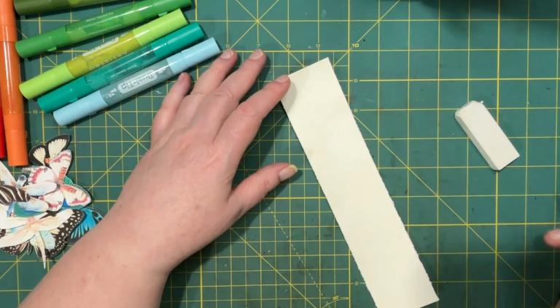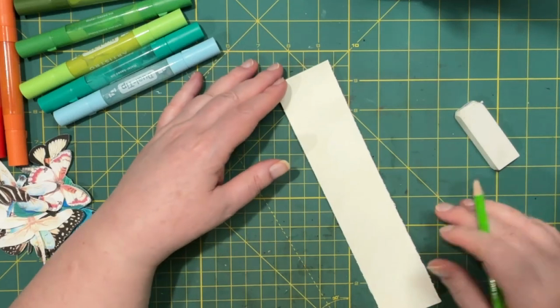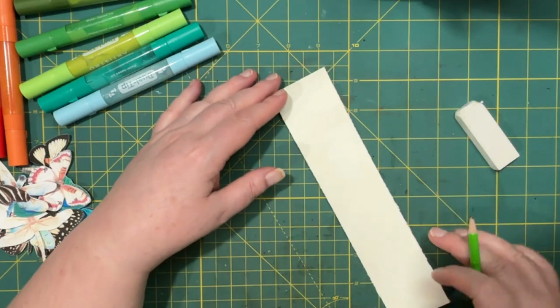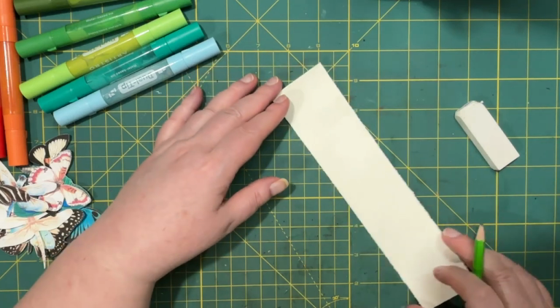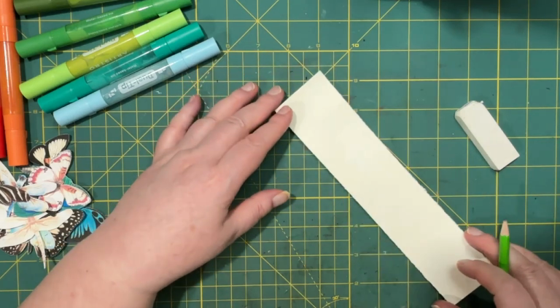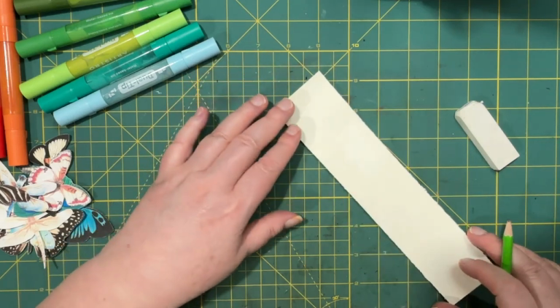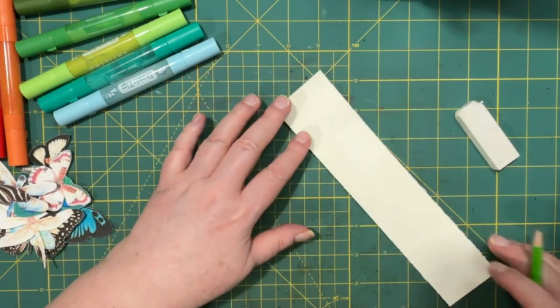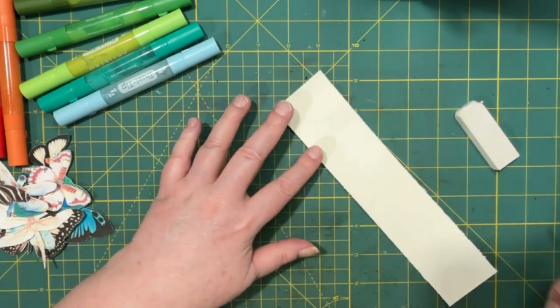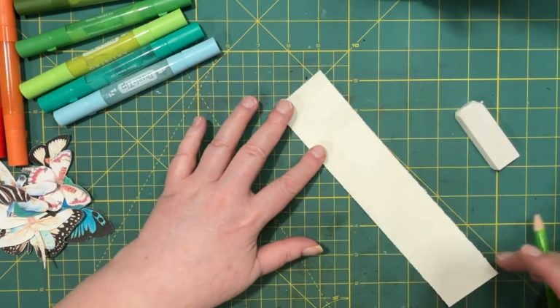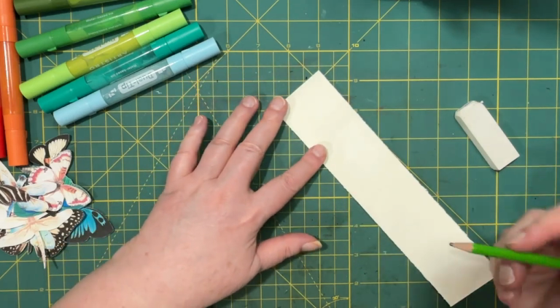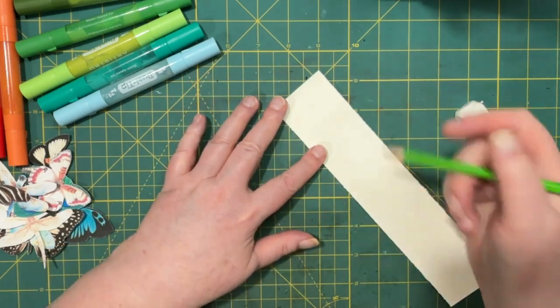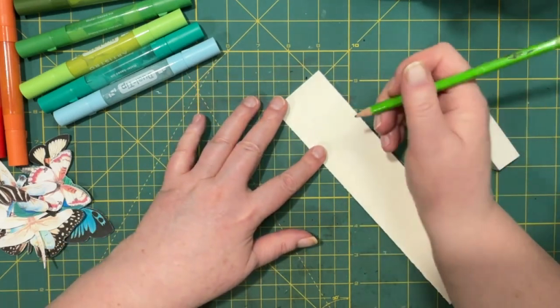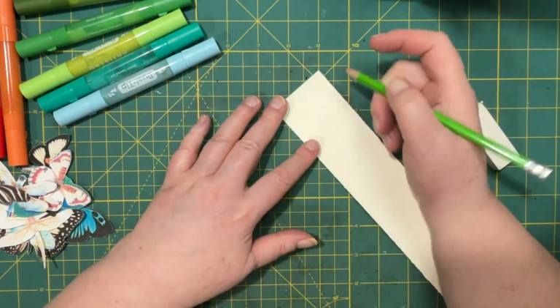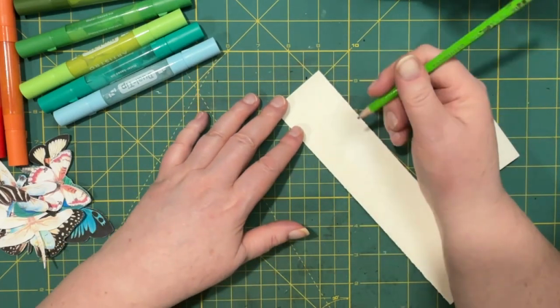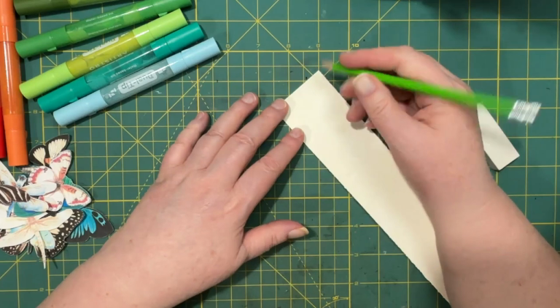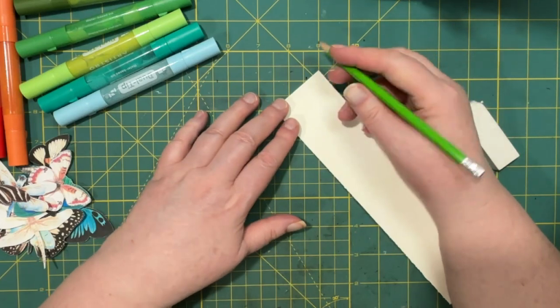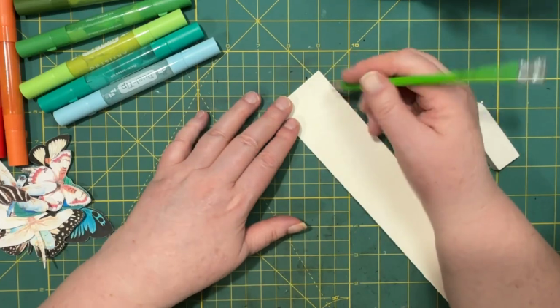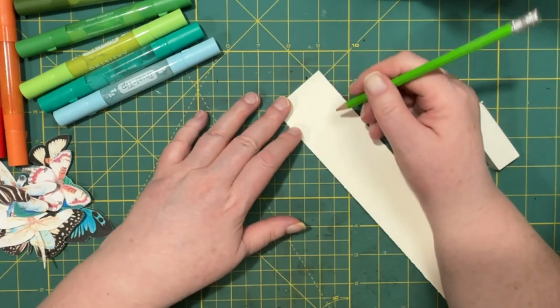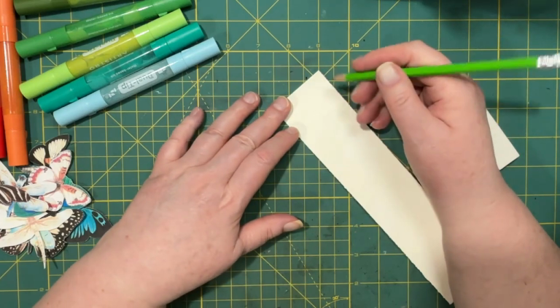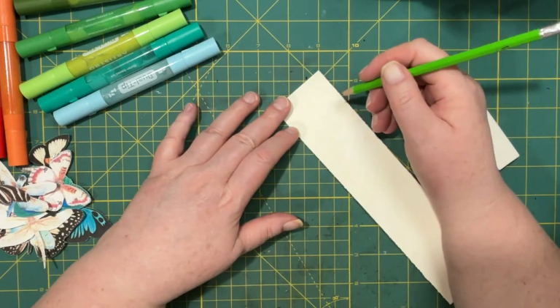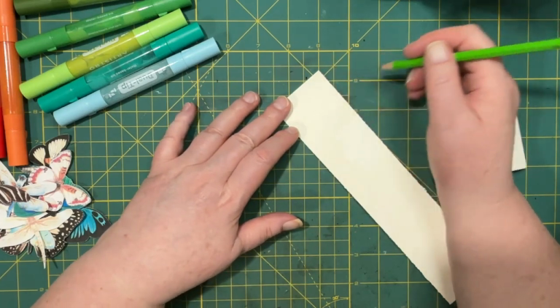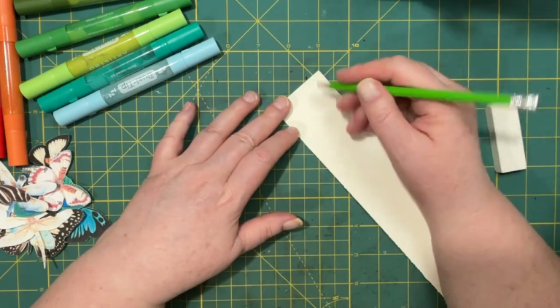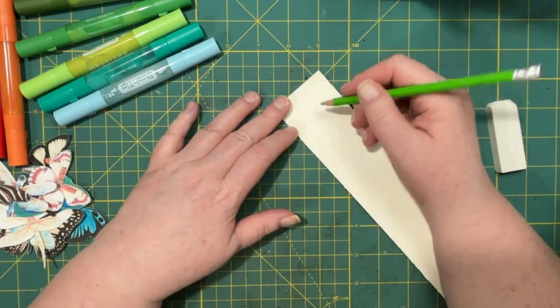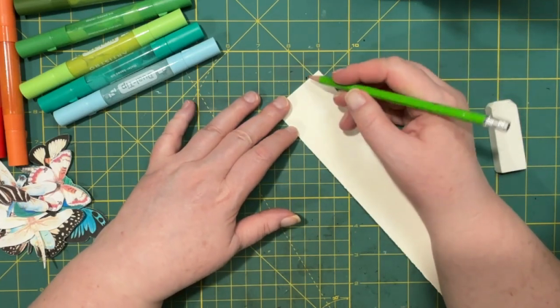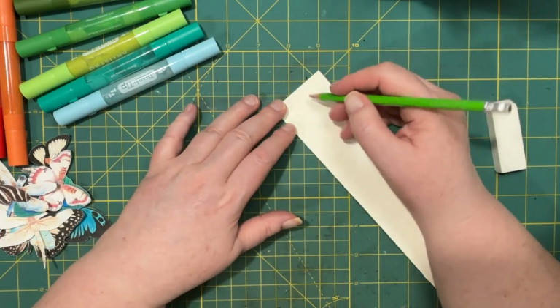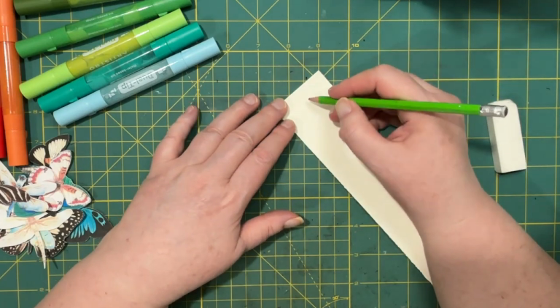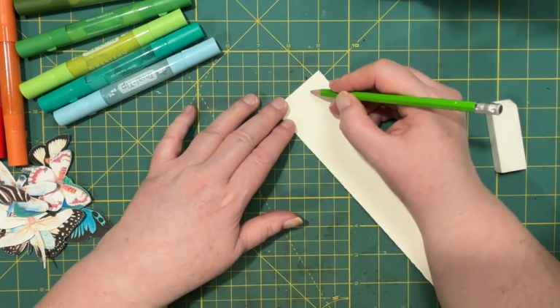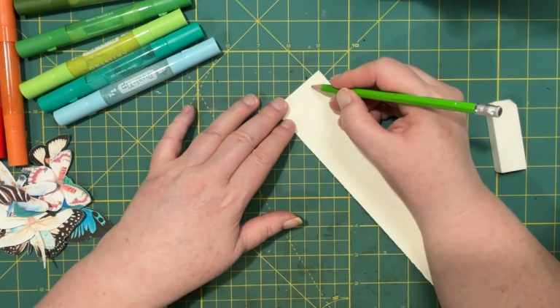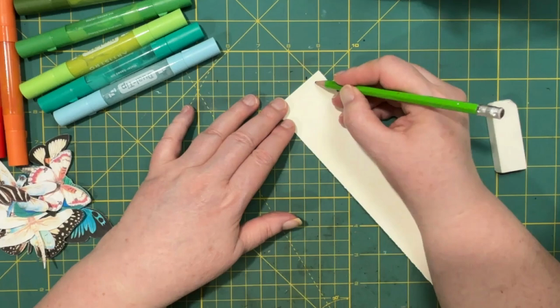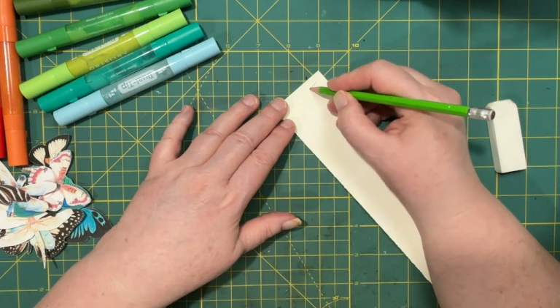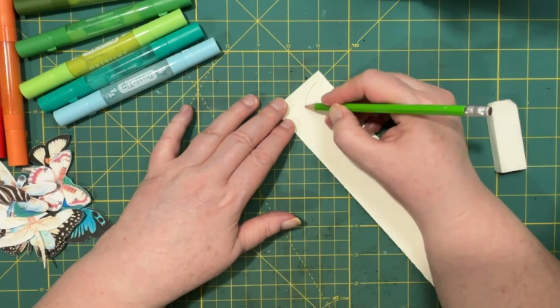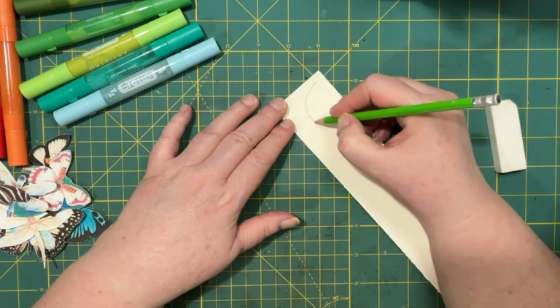Today I want to try an idea that I thought of when I was putting up my new shower curtain. It's got this design on it, which is leaves.